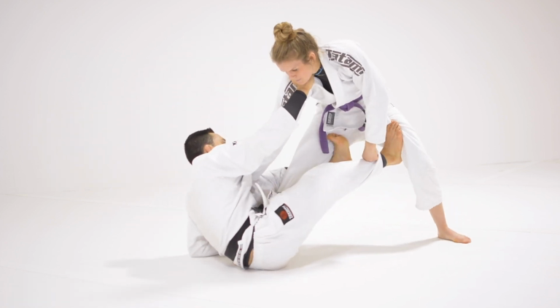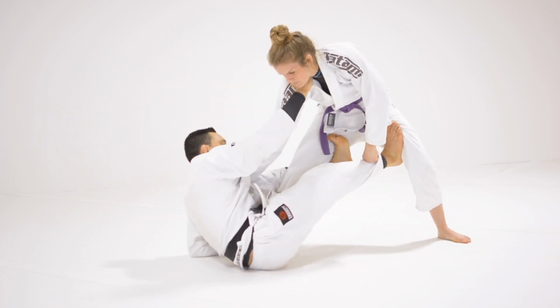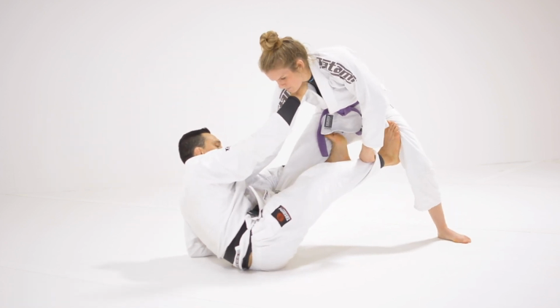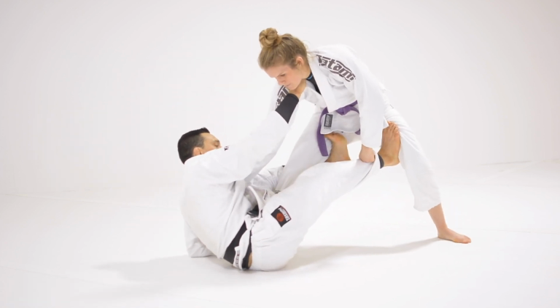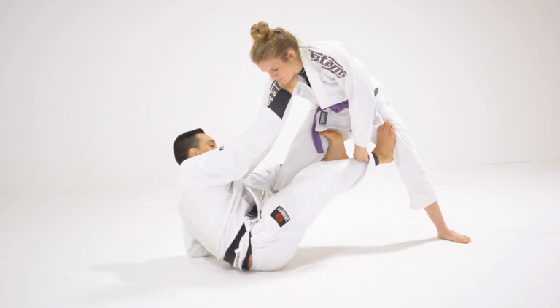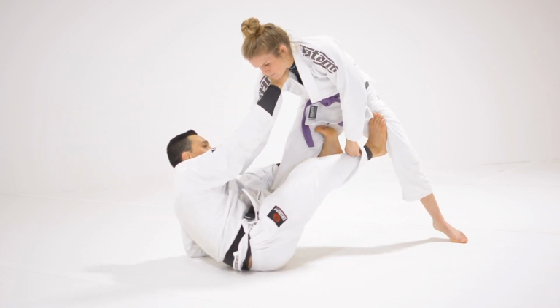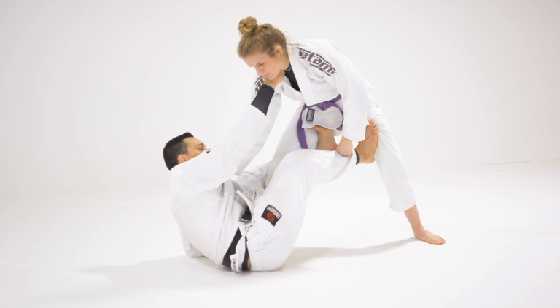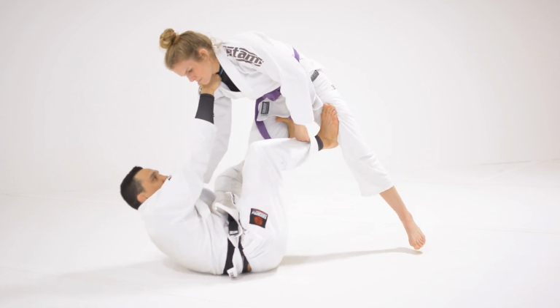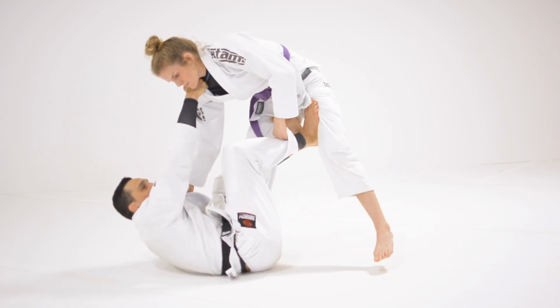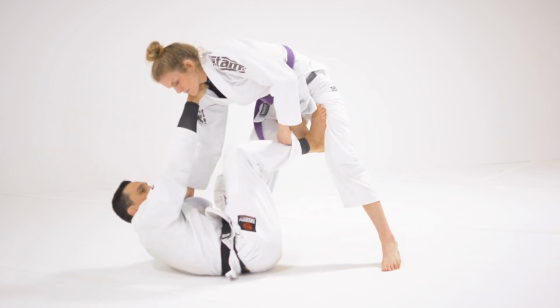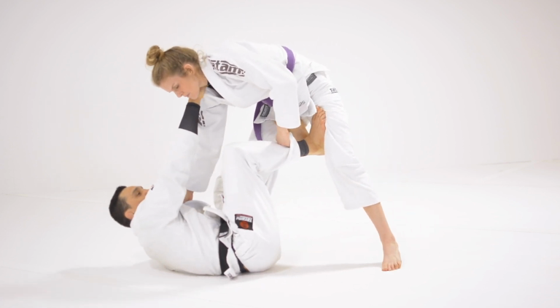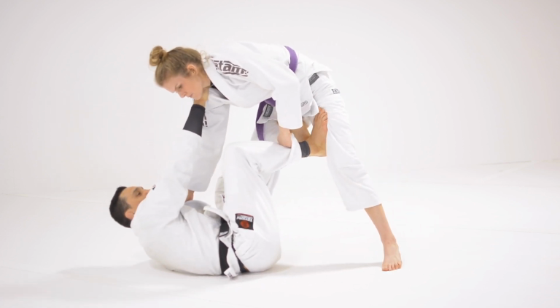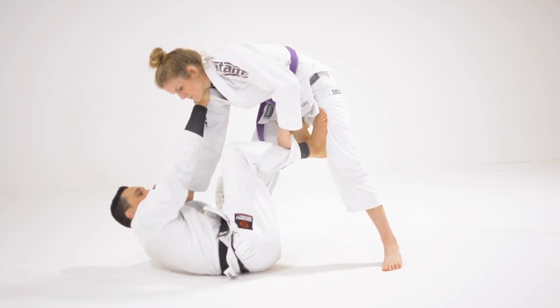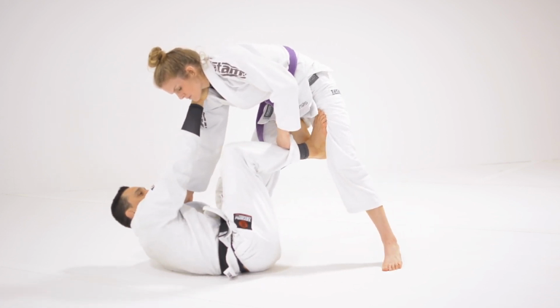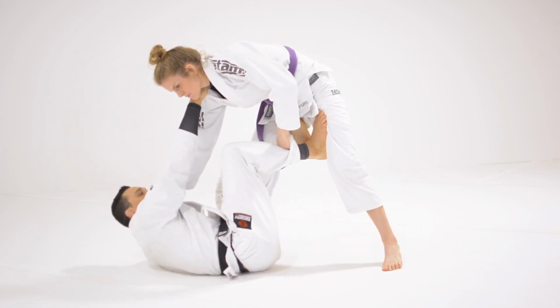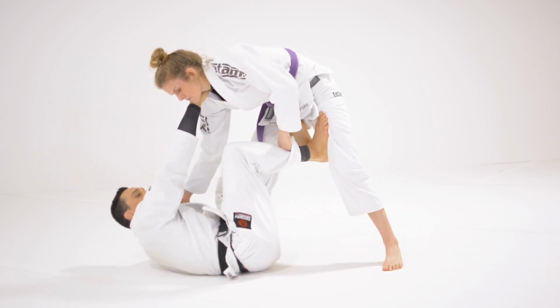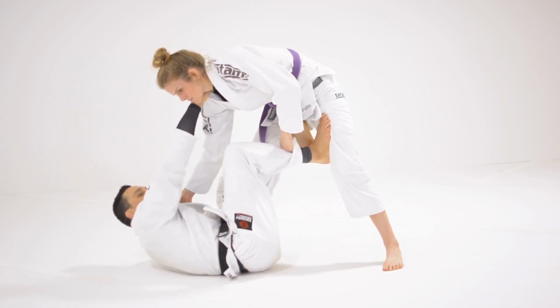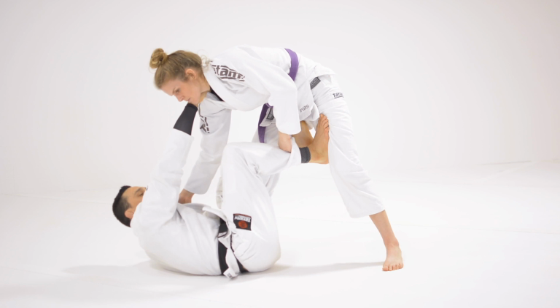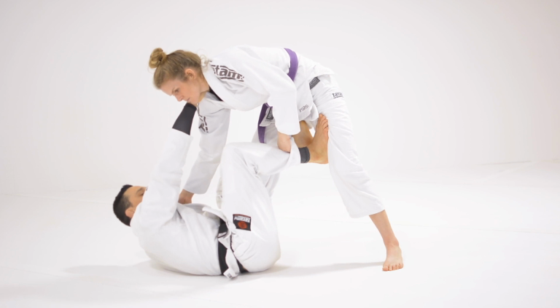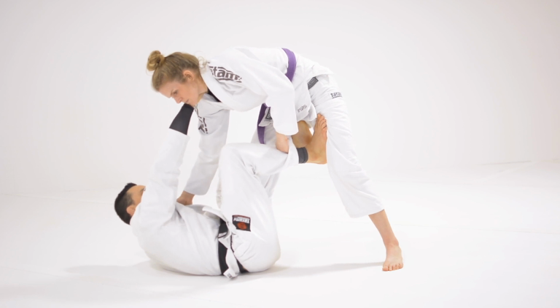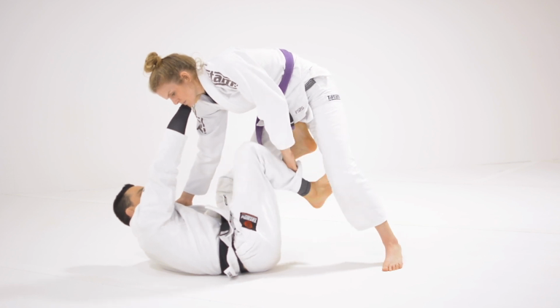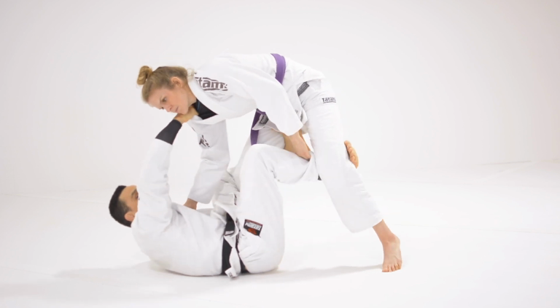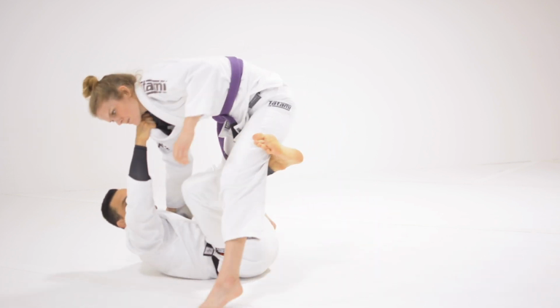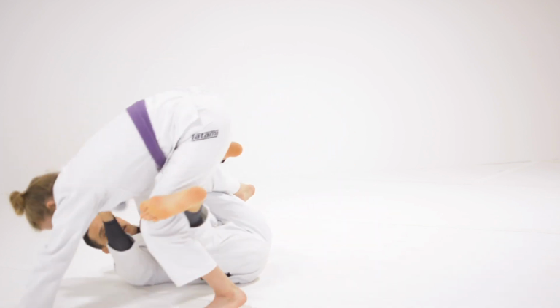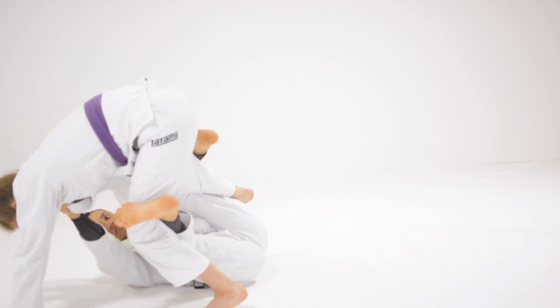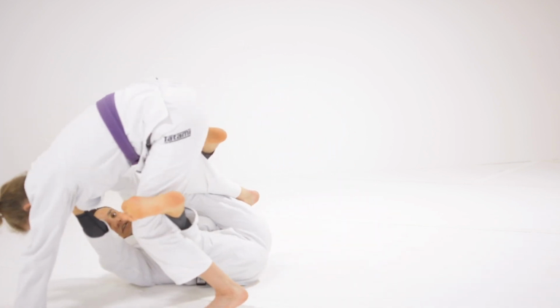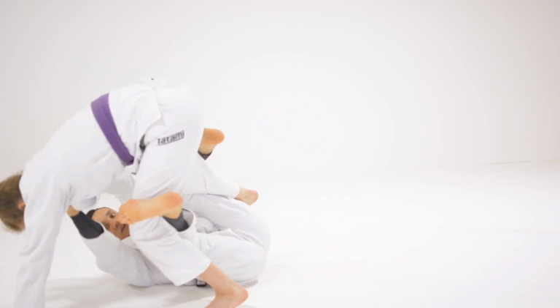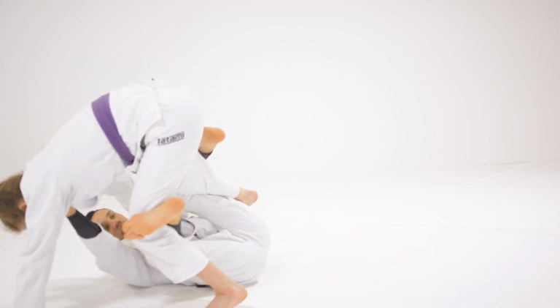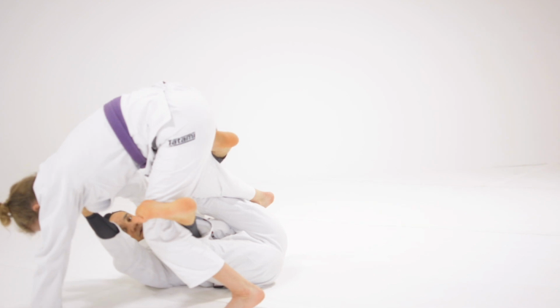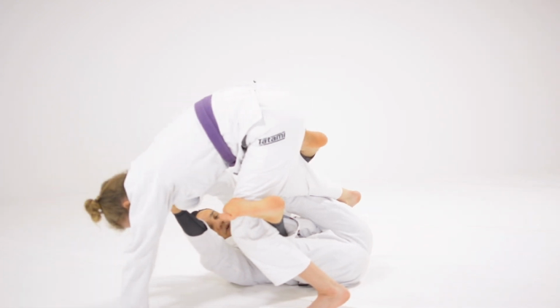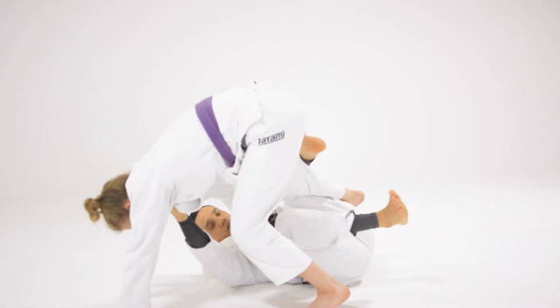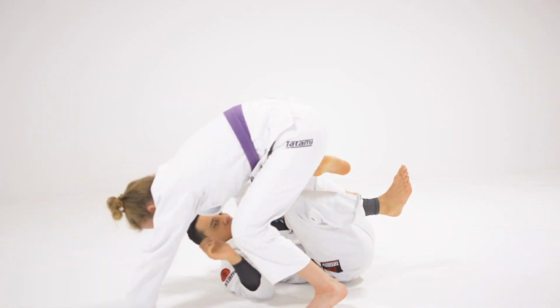When she starts to move back, I'm going to start to pull her. I'm going to use the grip on the collar, twist, and start to push her over my shoulder as I hook her leg and change direction. I go right here.